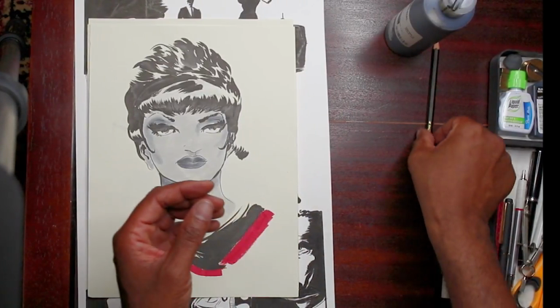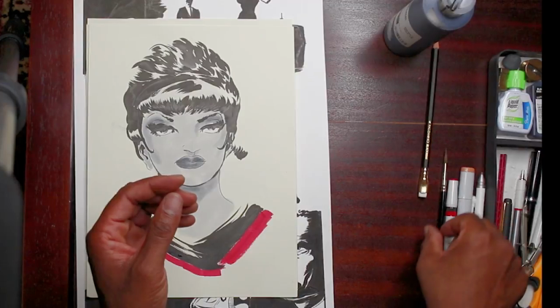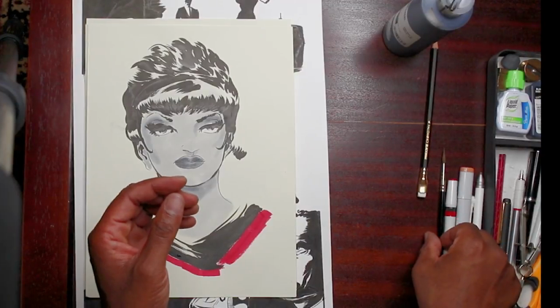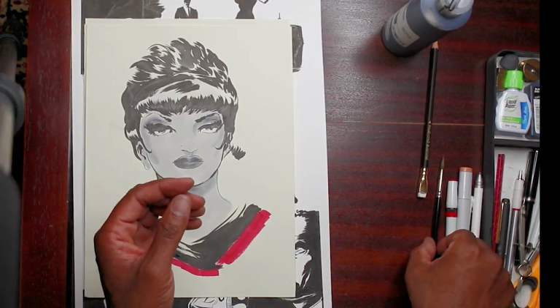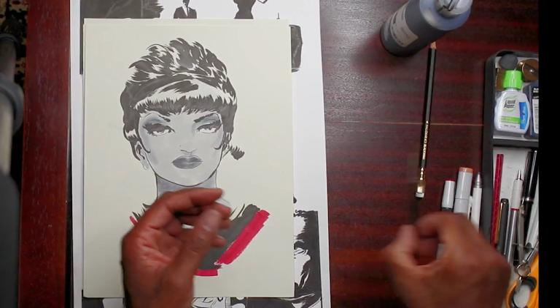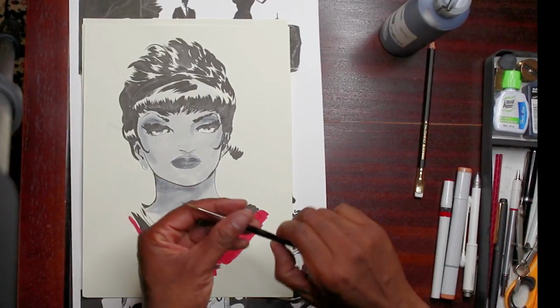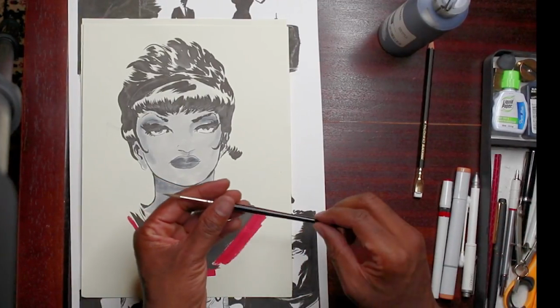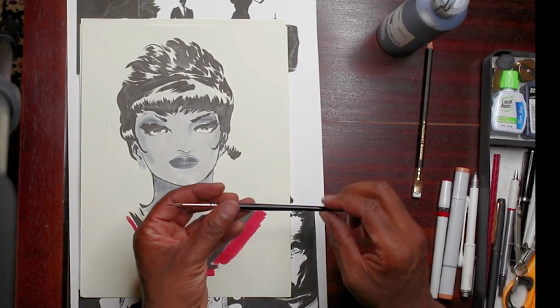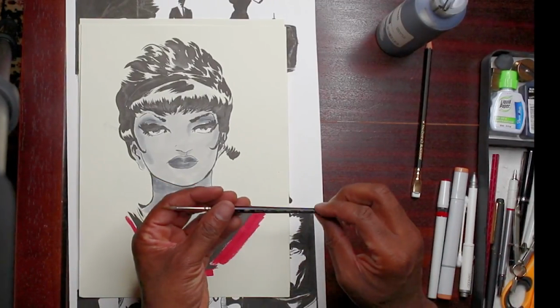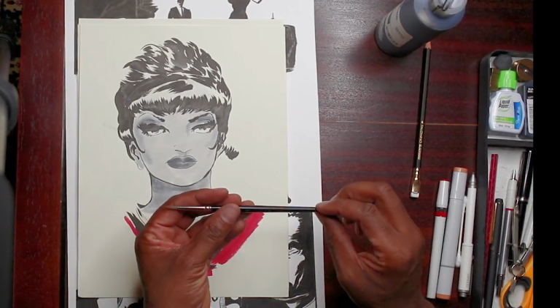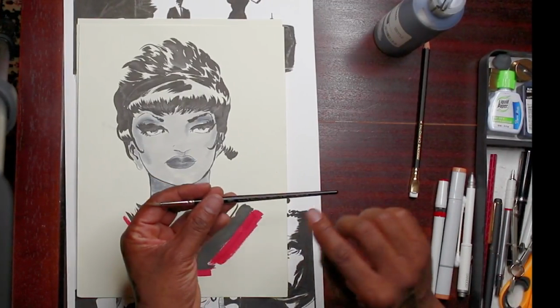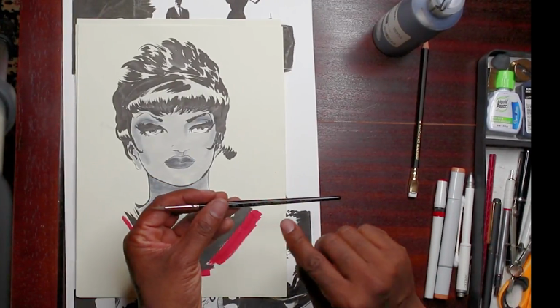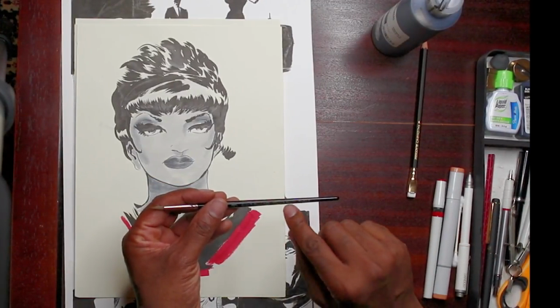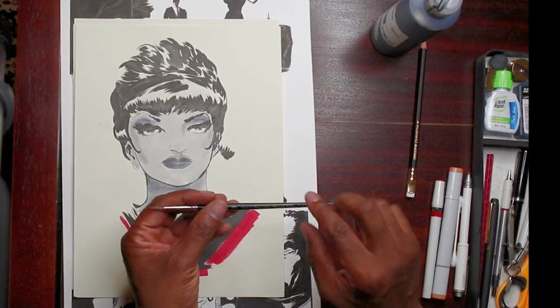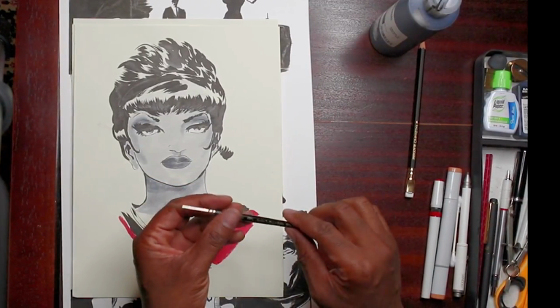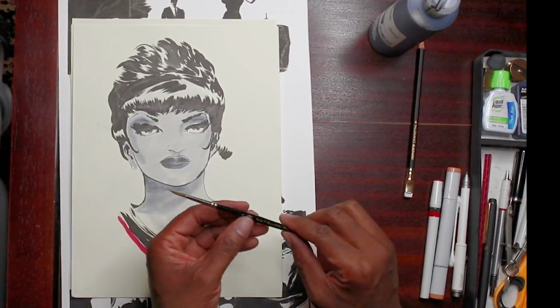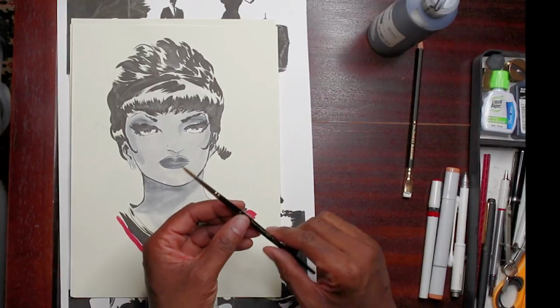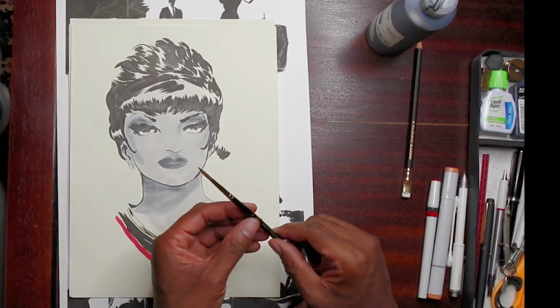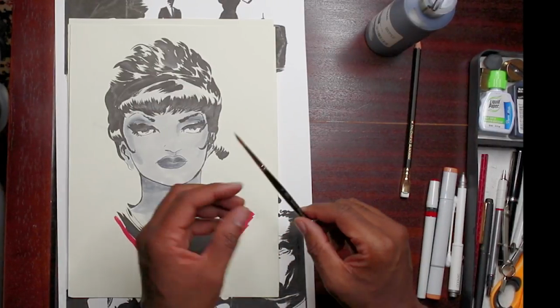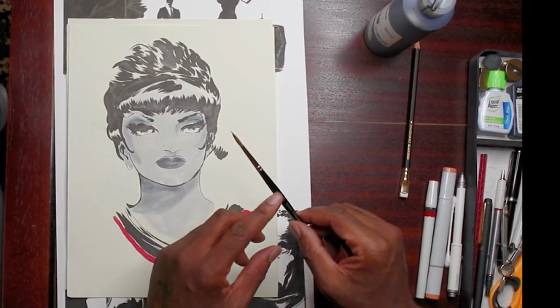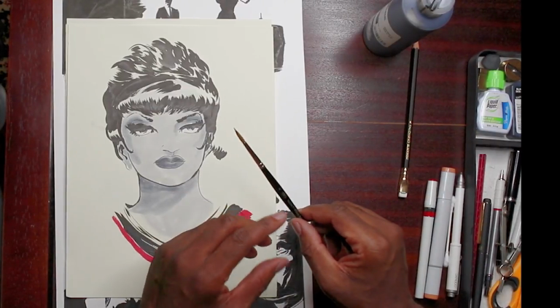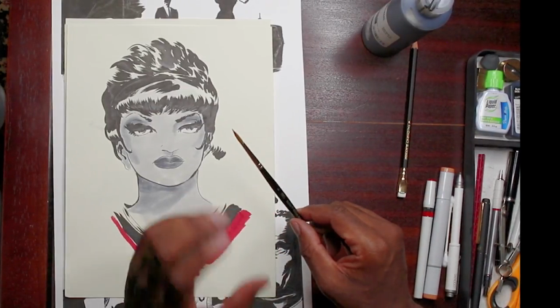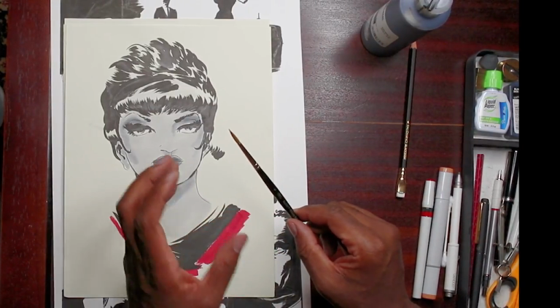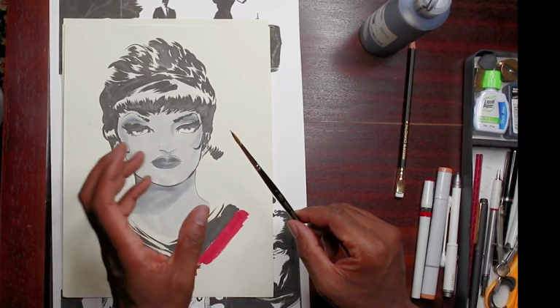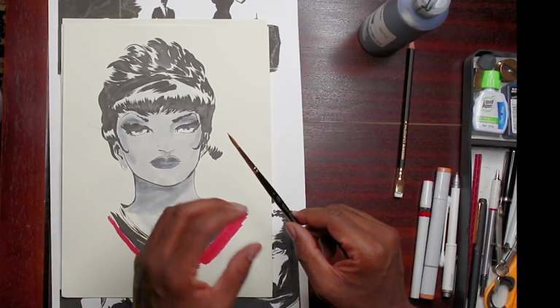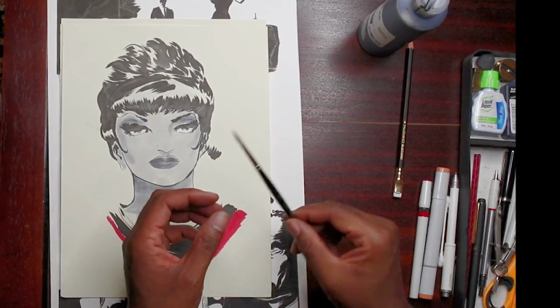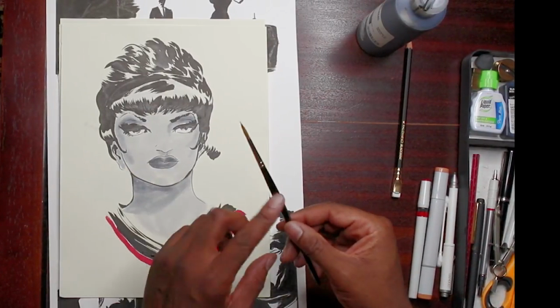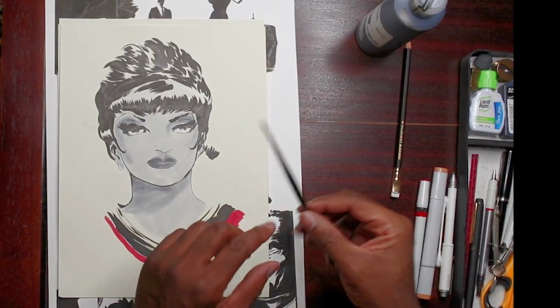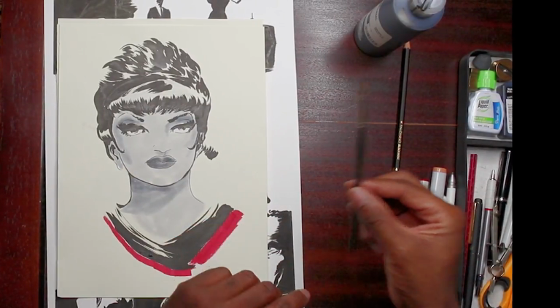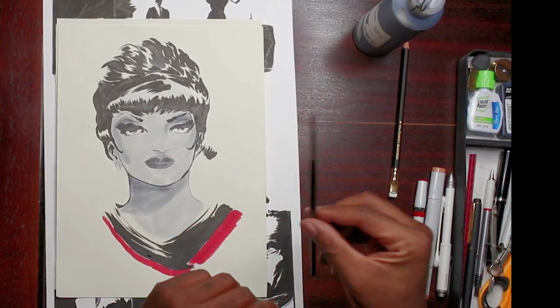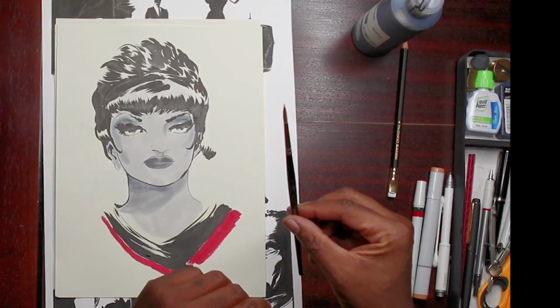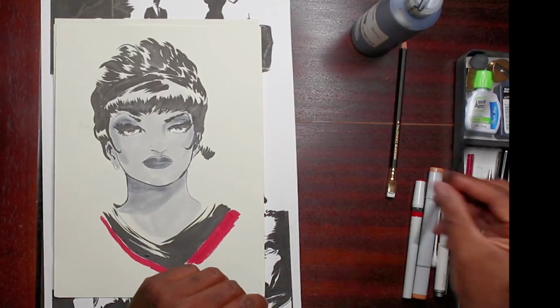My favorite brush — I go old school. I like the Winsor Newton Series 7 brush. These cost a little bit more, but if you take care of them, they last forever. This brush is at least 10 years old.